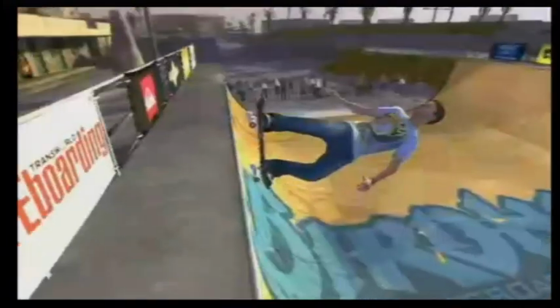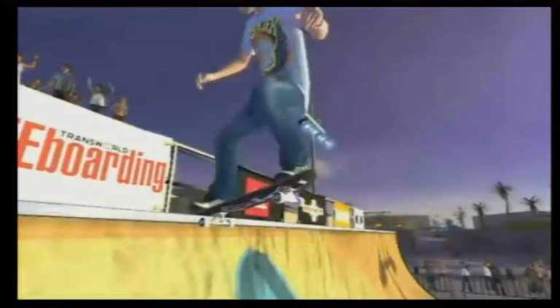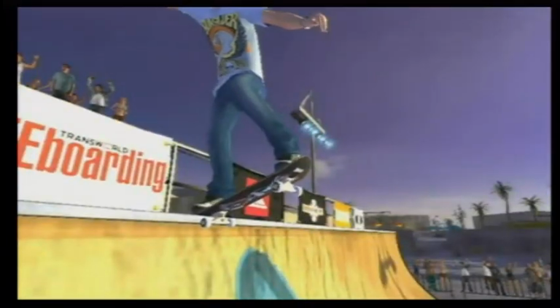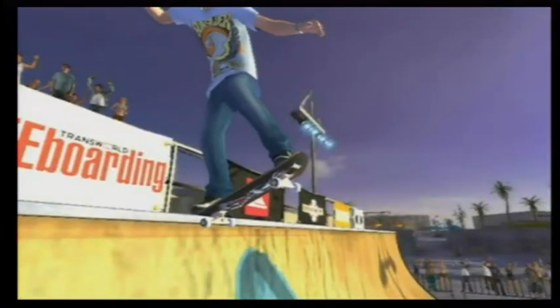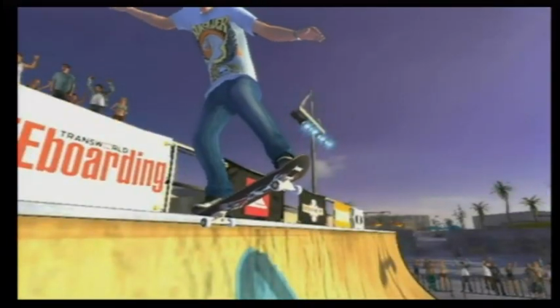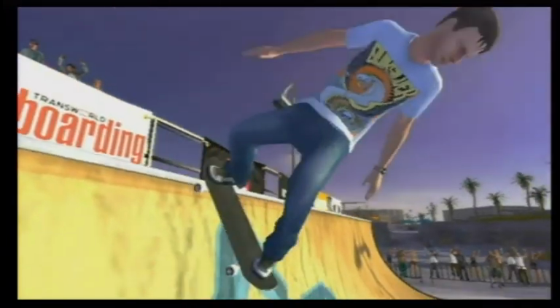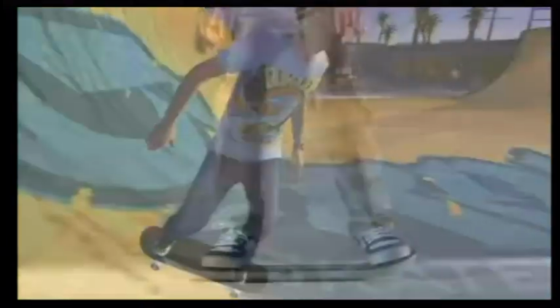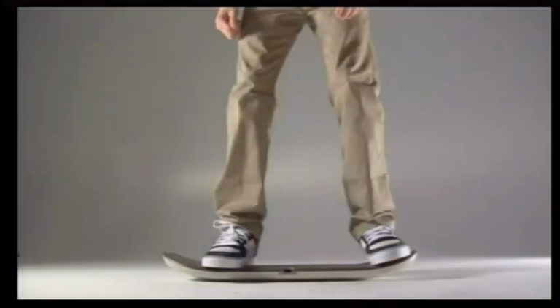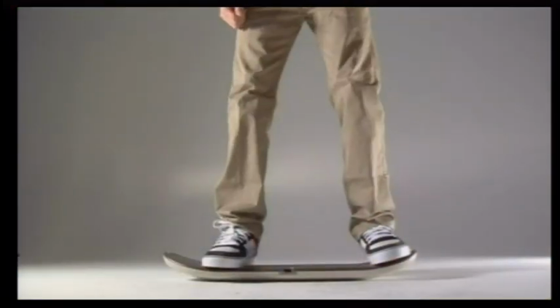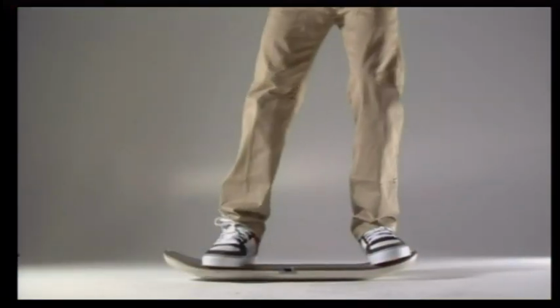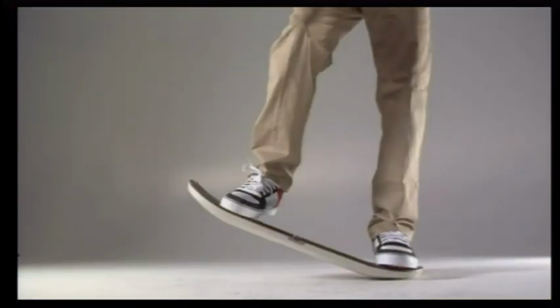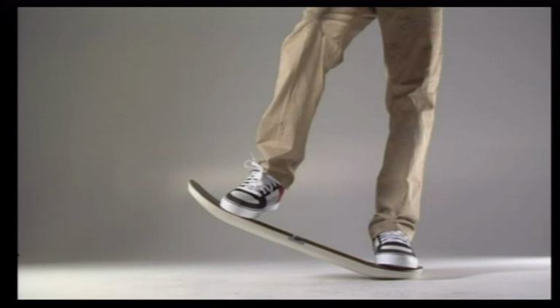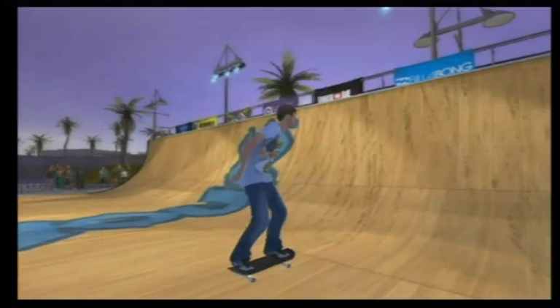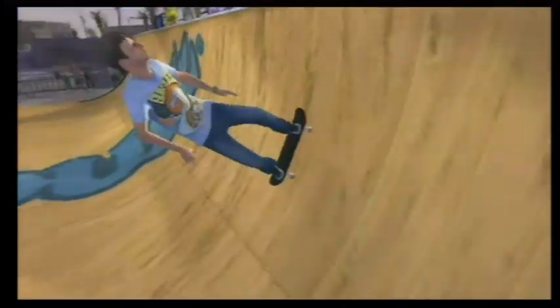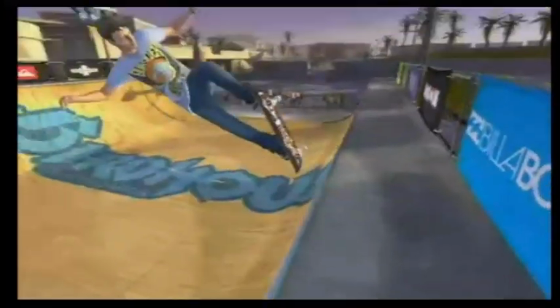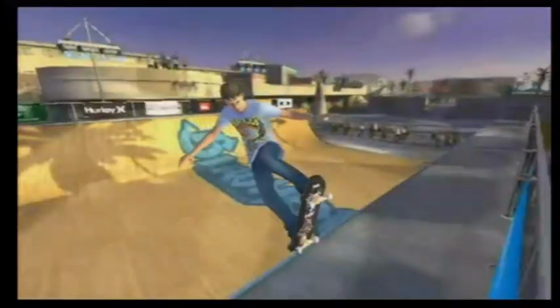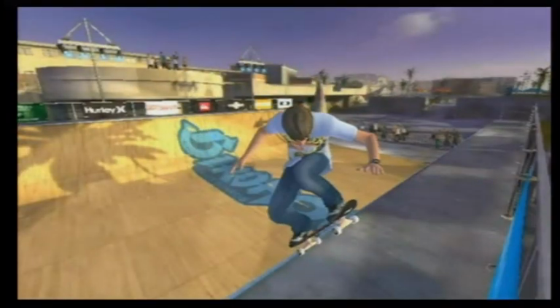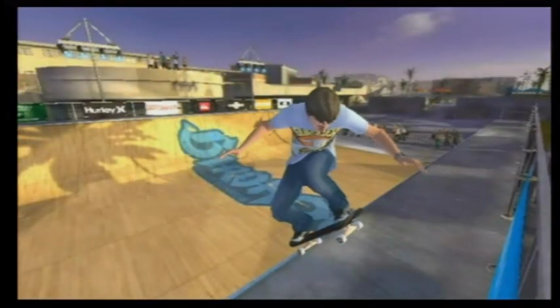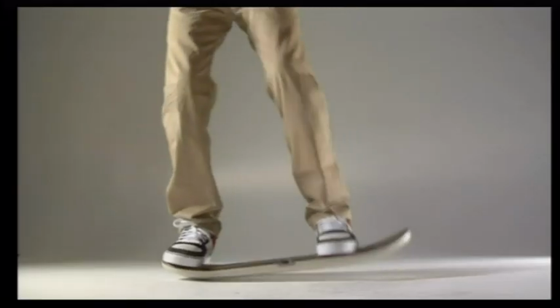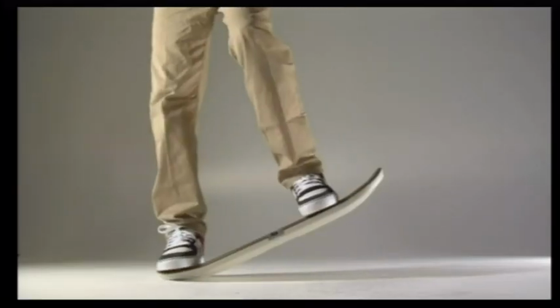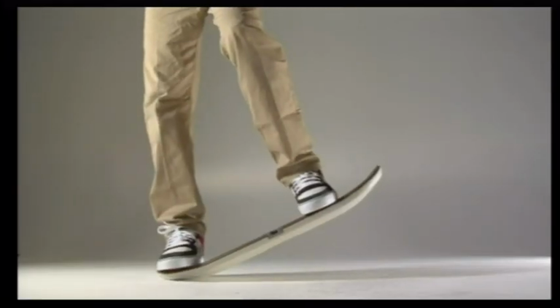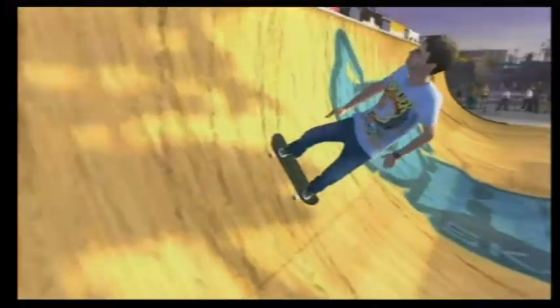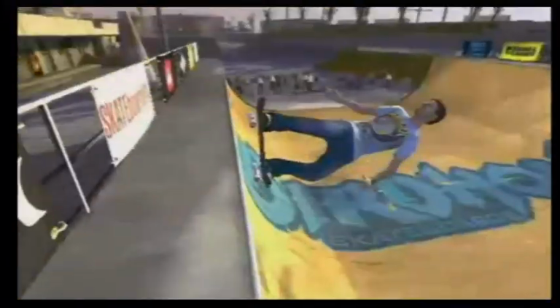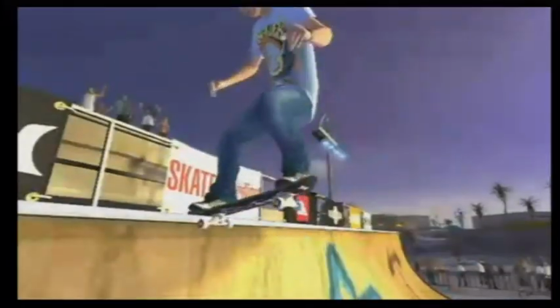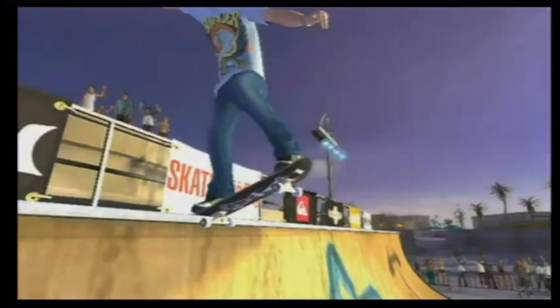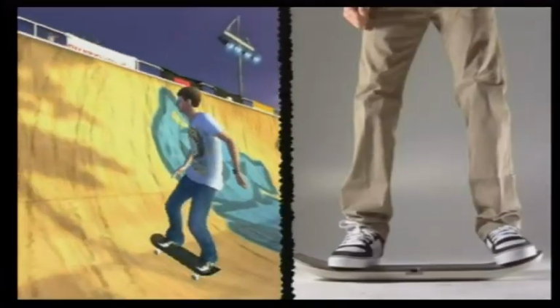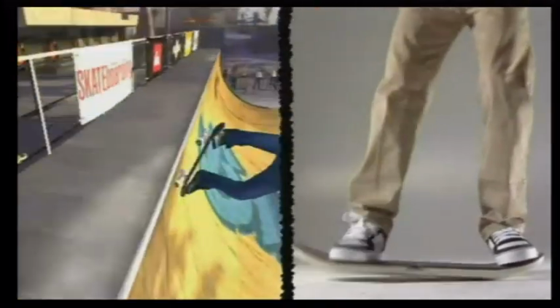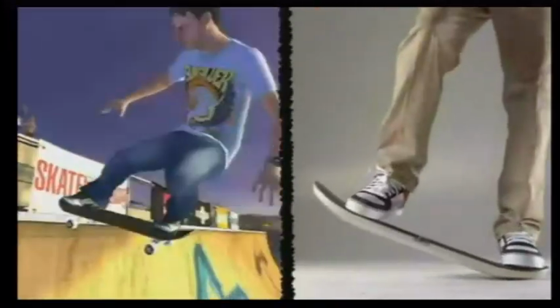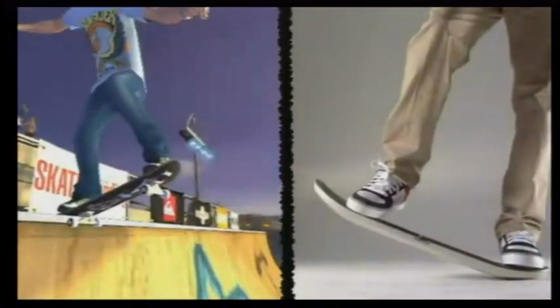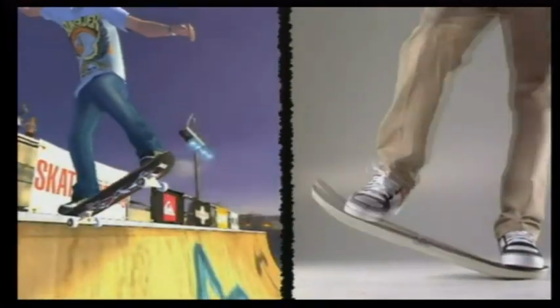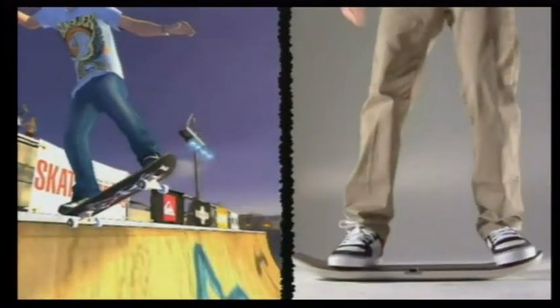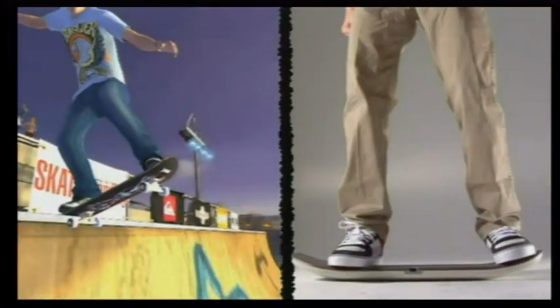Stalls are when you hit the top of the ramp and come to a stop. There are two main types of stalls. Lift the nose of the board before the top of the ramp to perform a blunt. Lift the tail of the board before the top to perform a nose stall. Timing is key here — do the lift too late and you'll do an ollie.